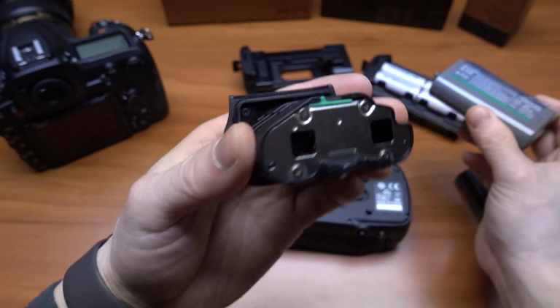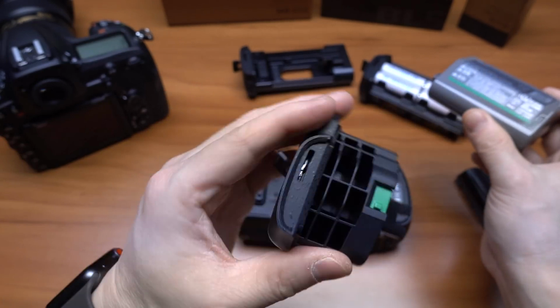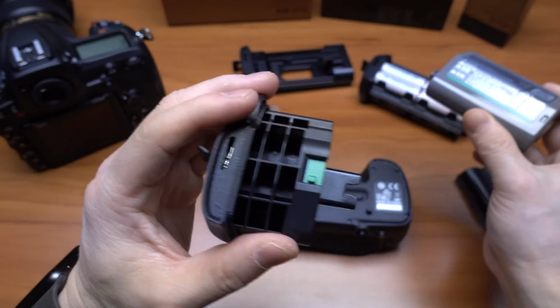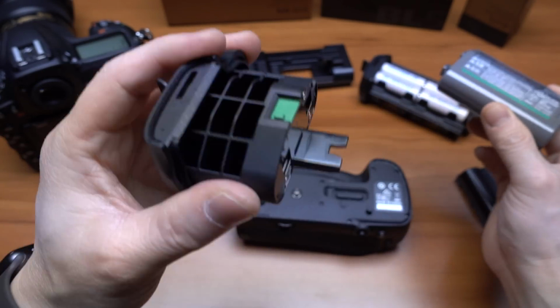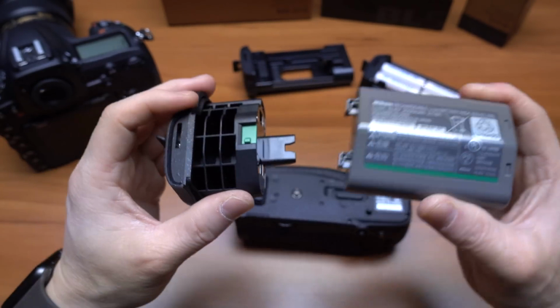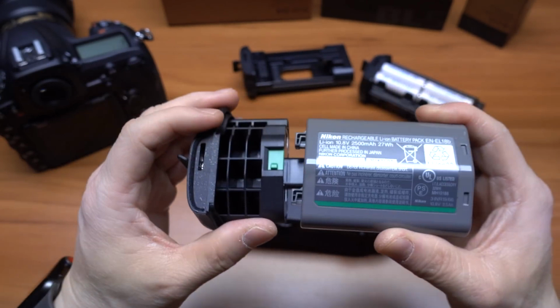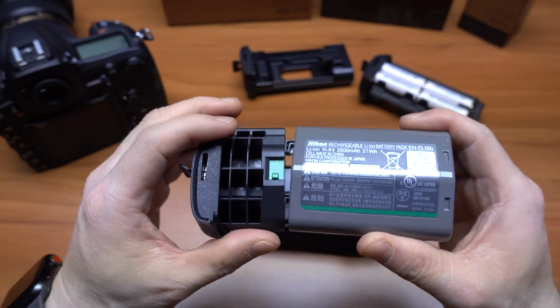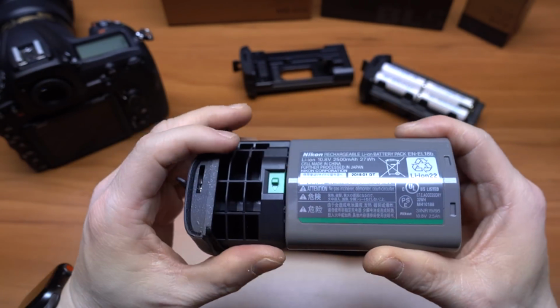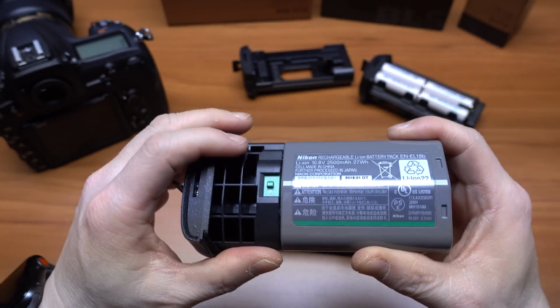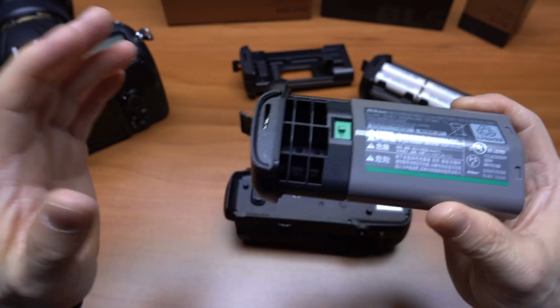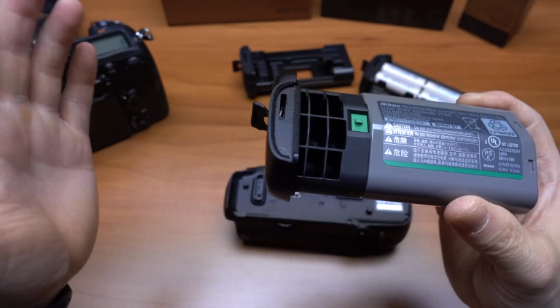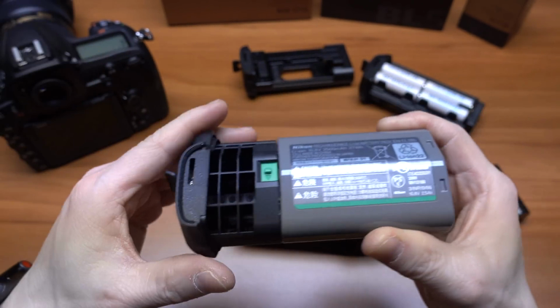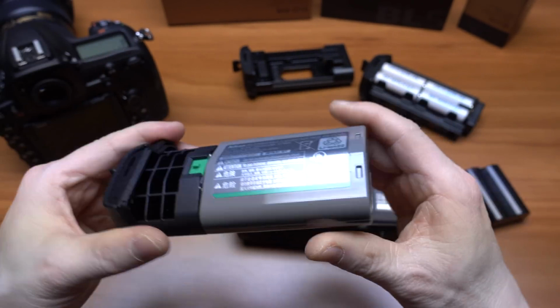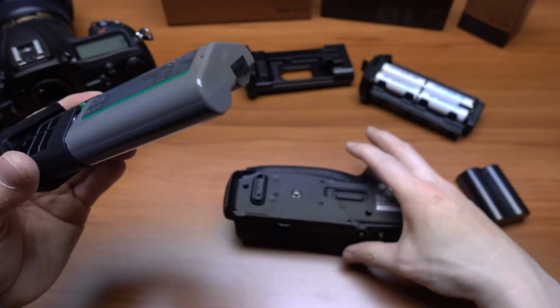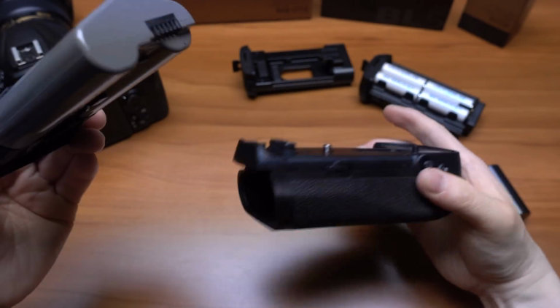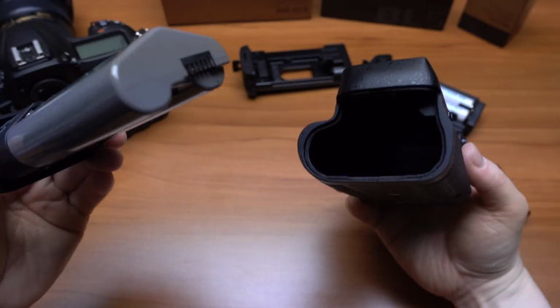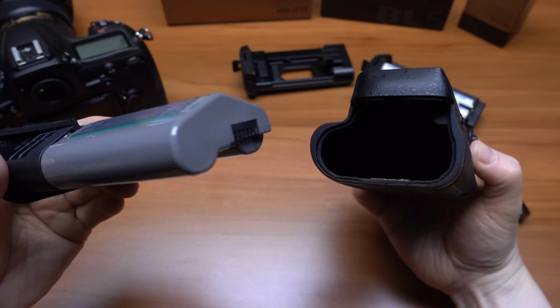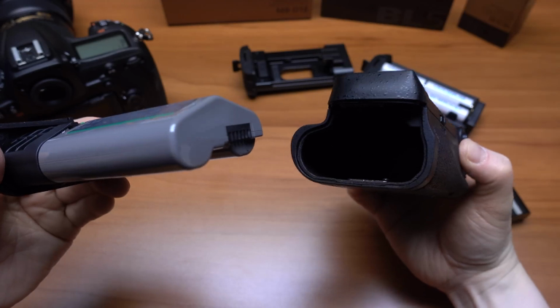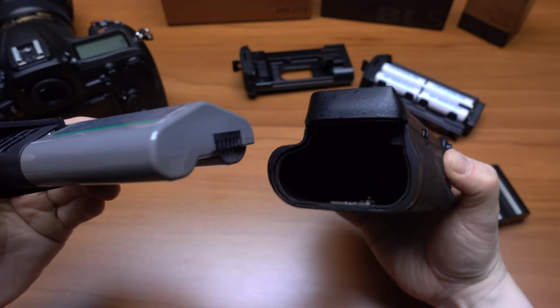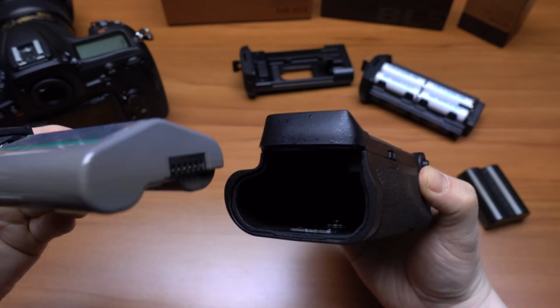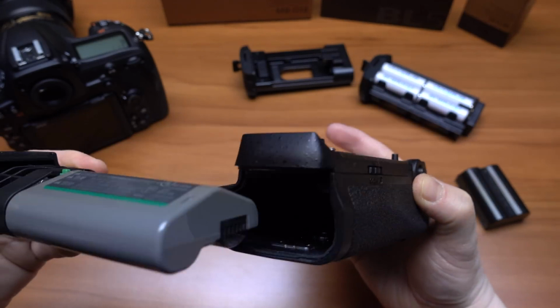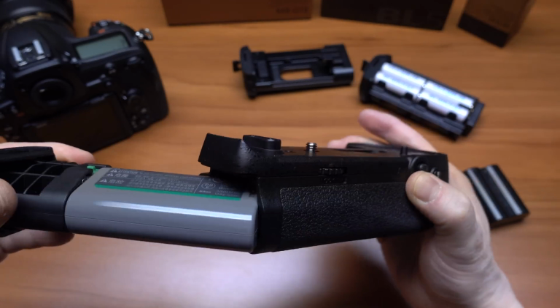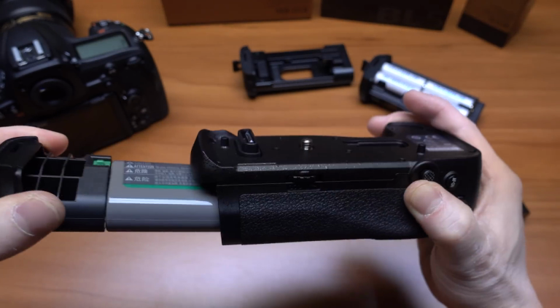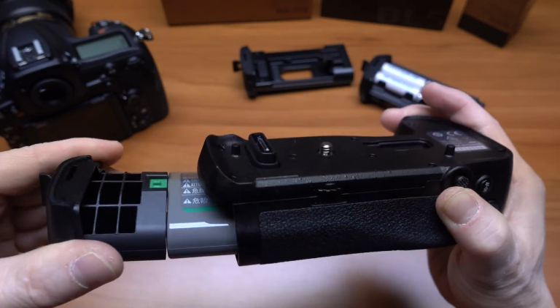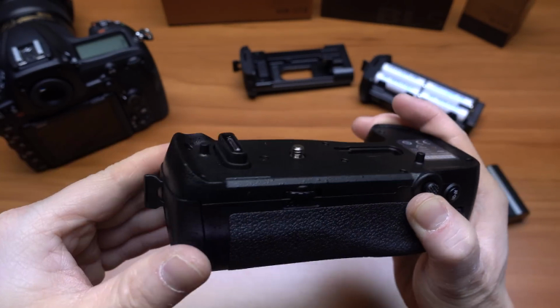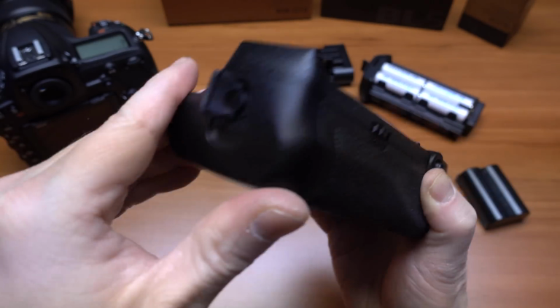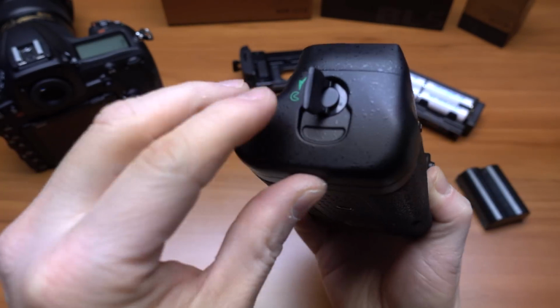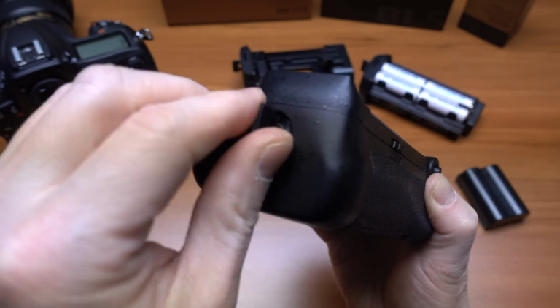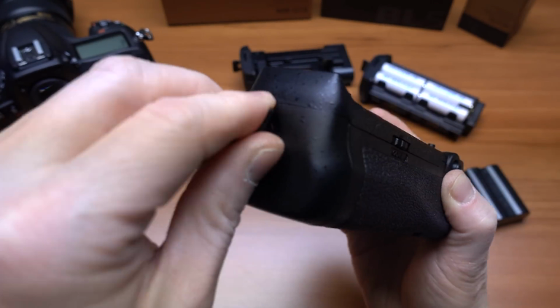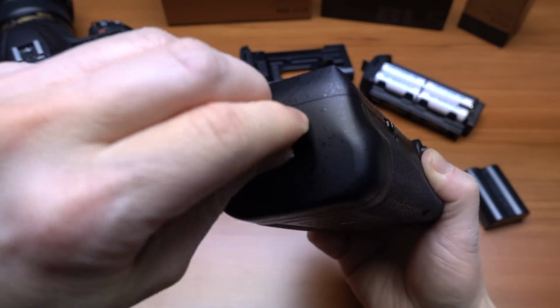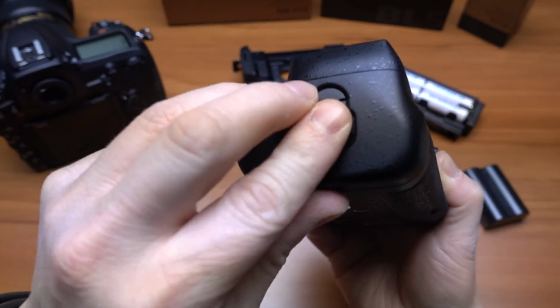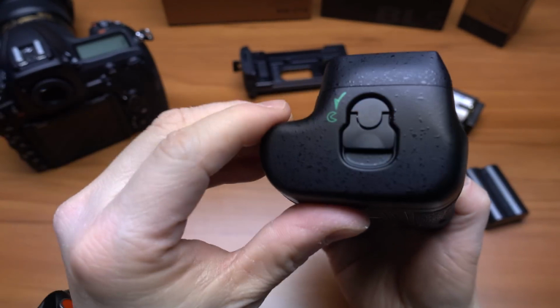It's a $25 option — come on, Nikon. So it pops right in, and then it just pops right into the bottom of the battery pack.